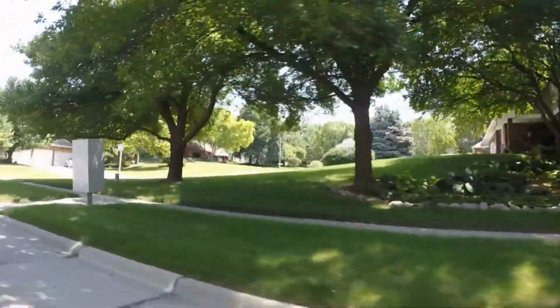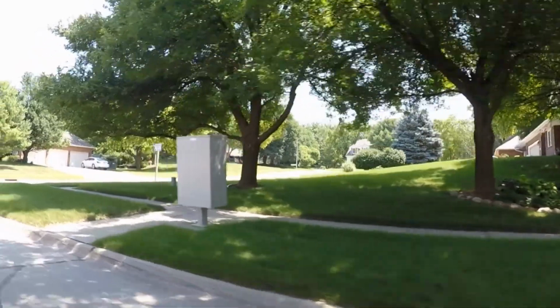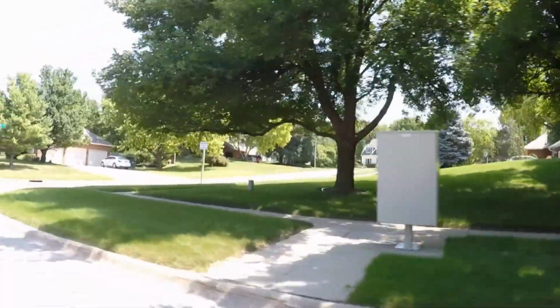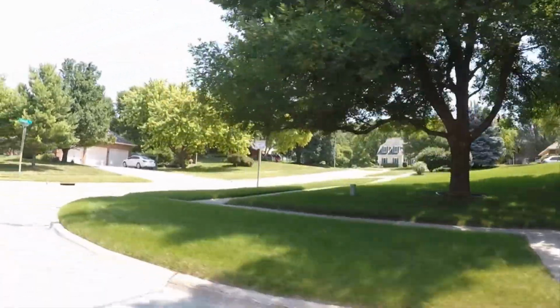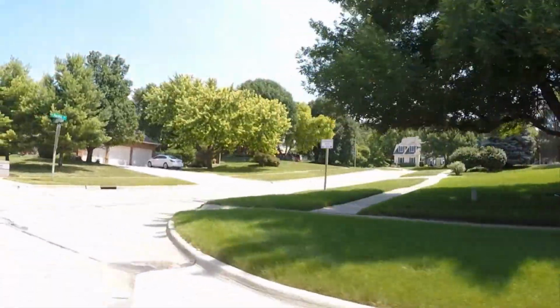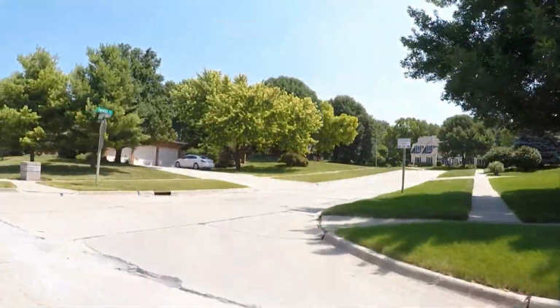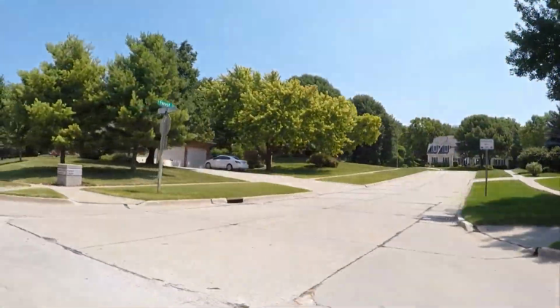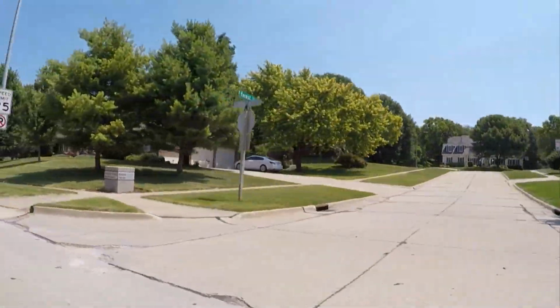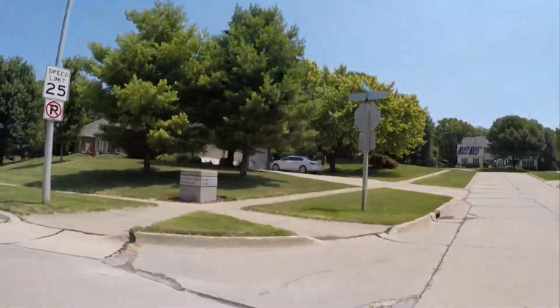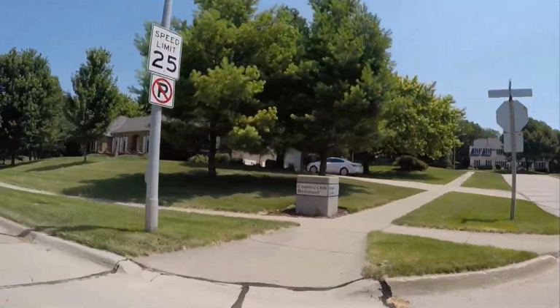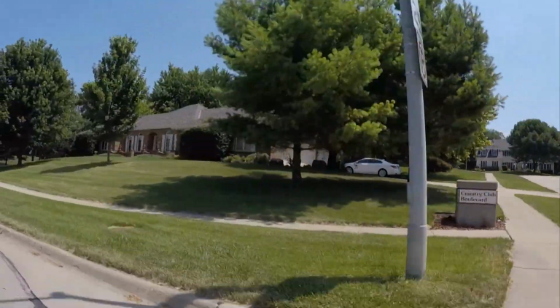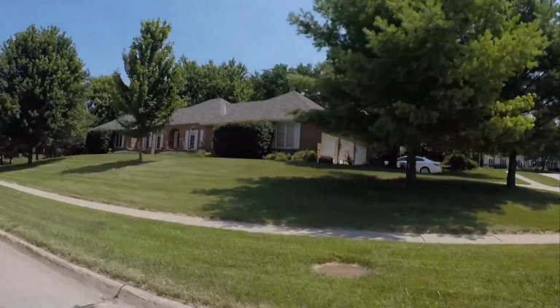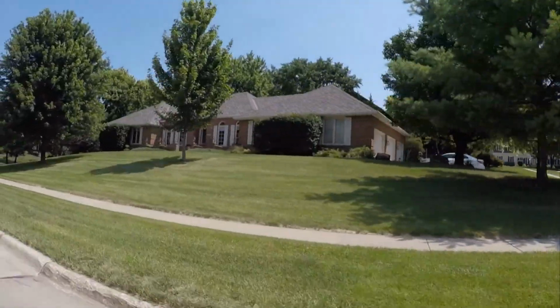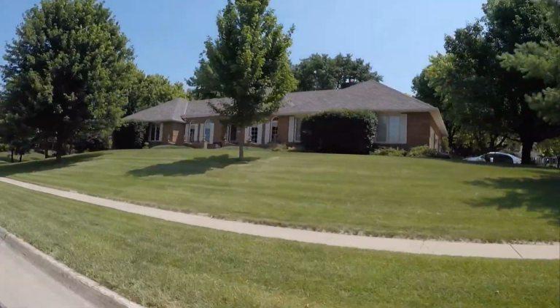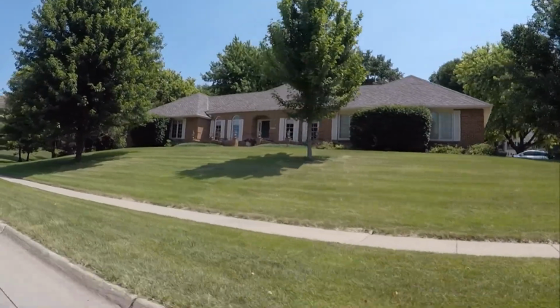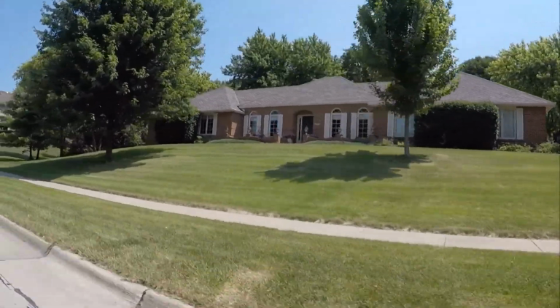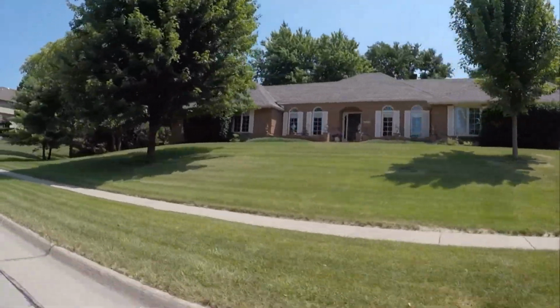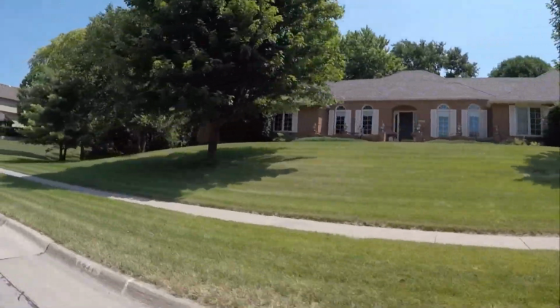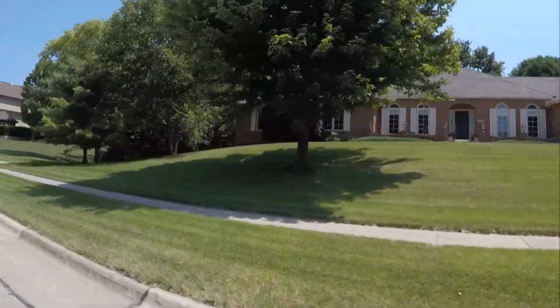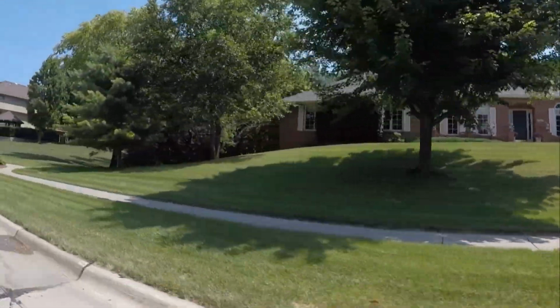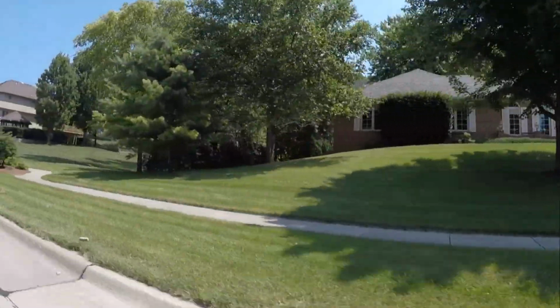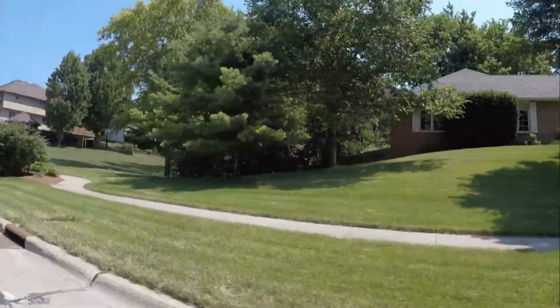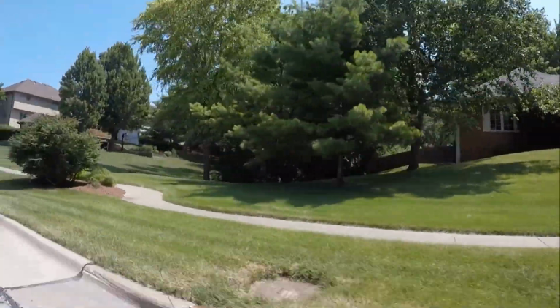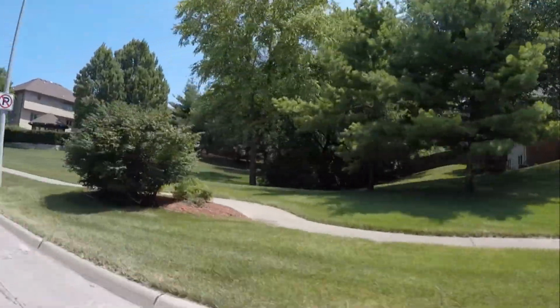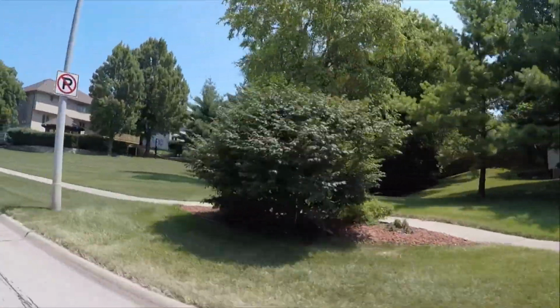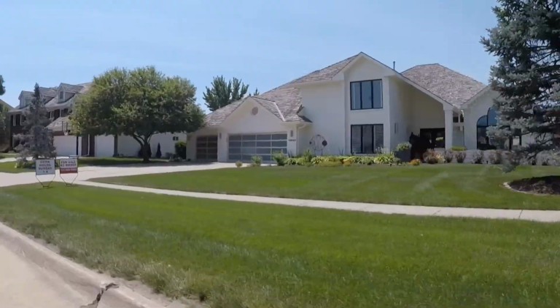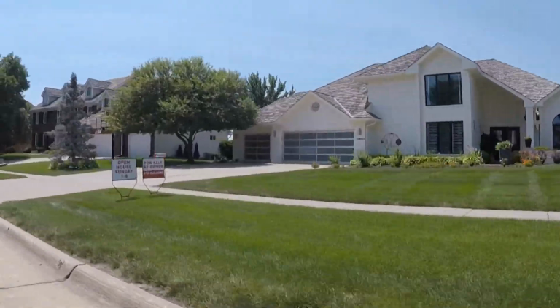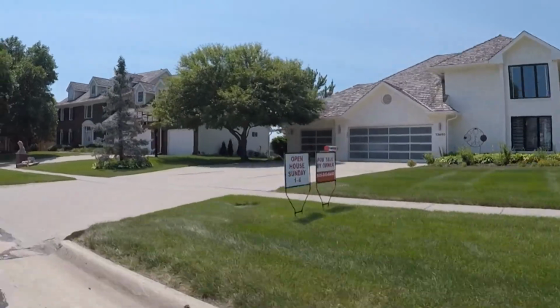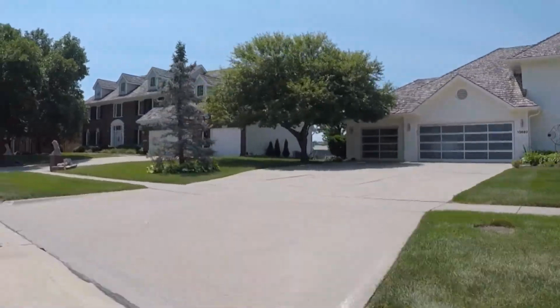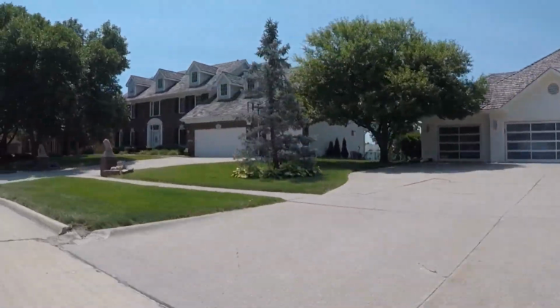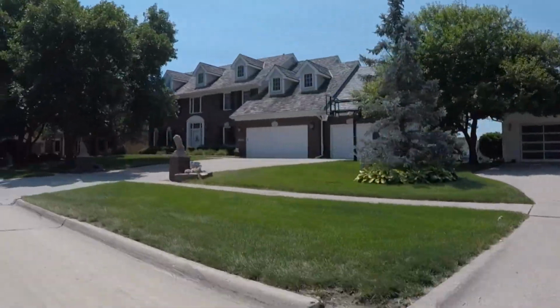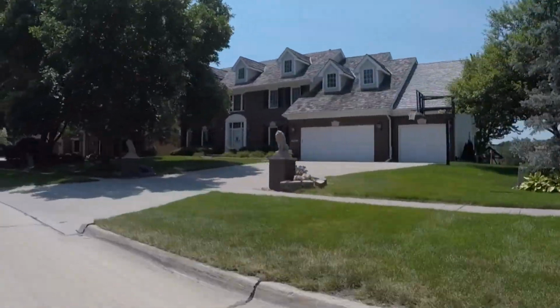Country Club Lake in Clive is tucked away off of University Avenue. As you turn in, you can see in this video the beautiful stocked lake with private access.